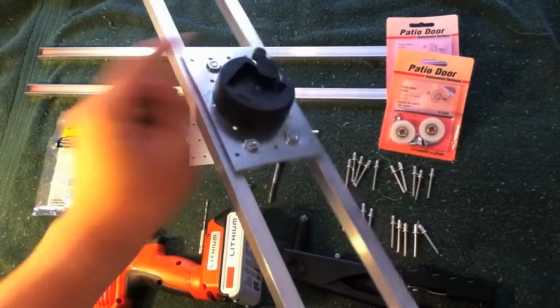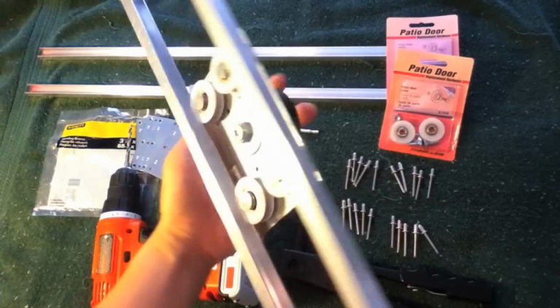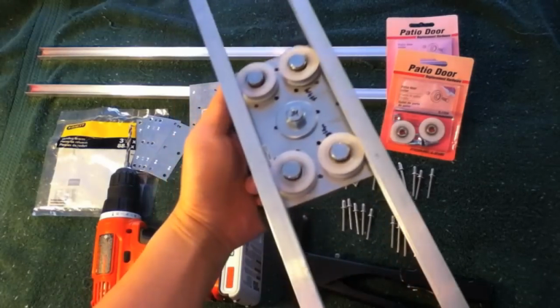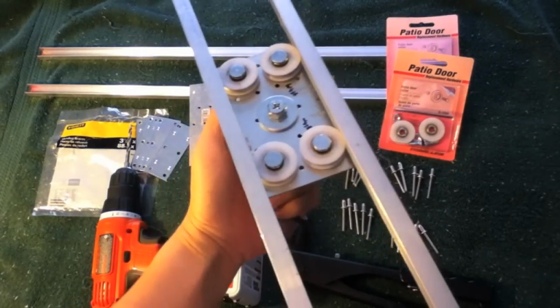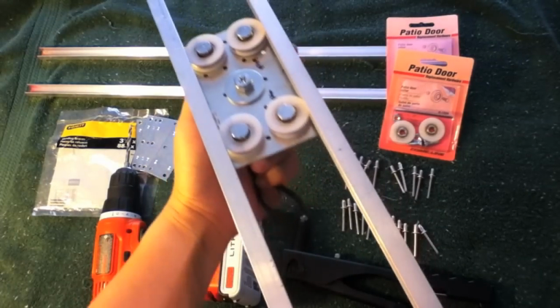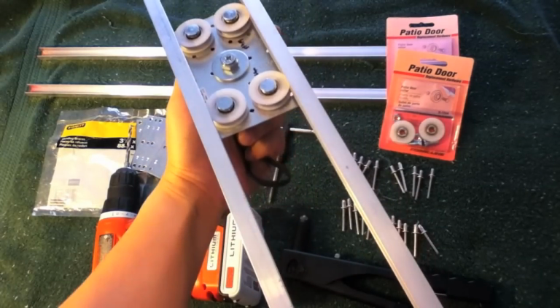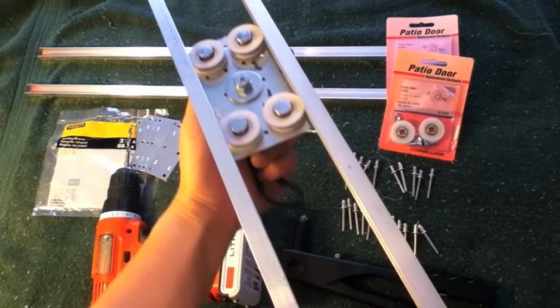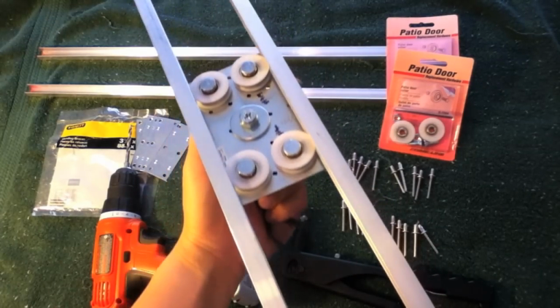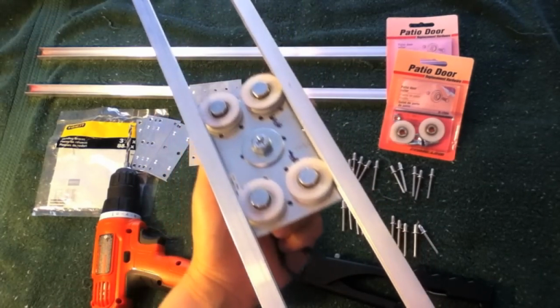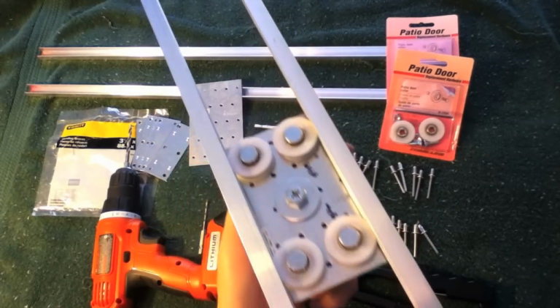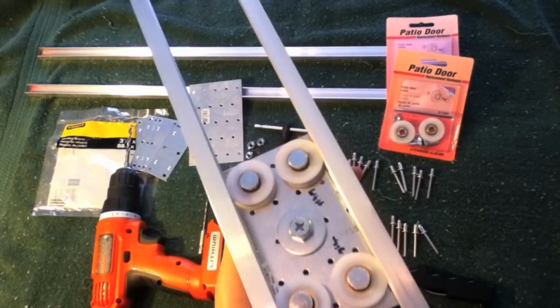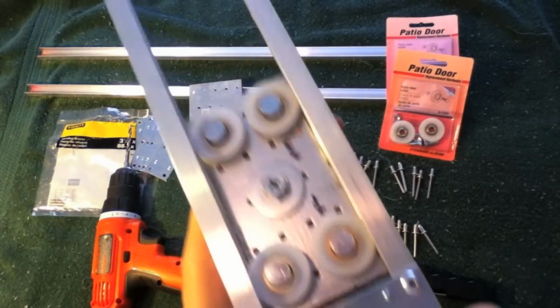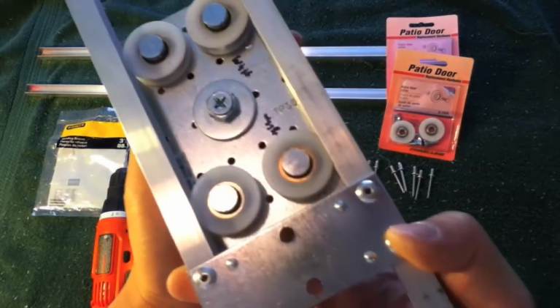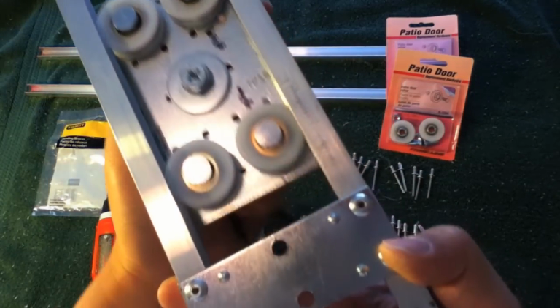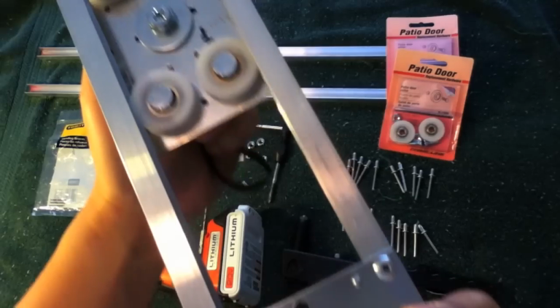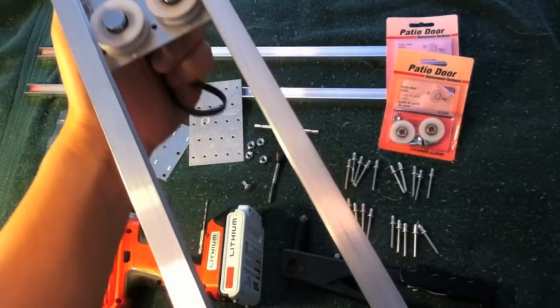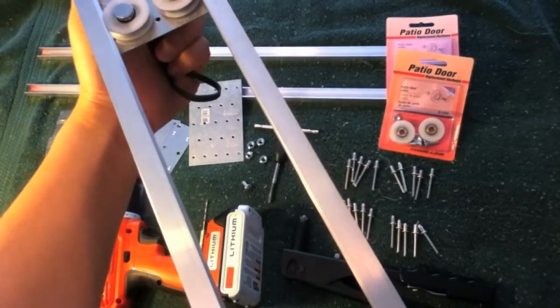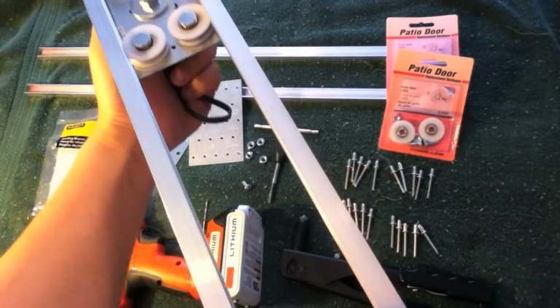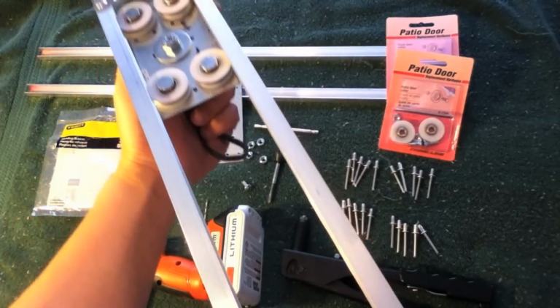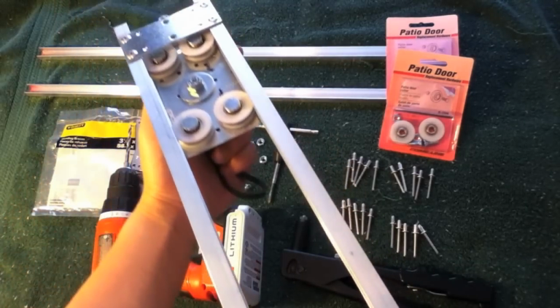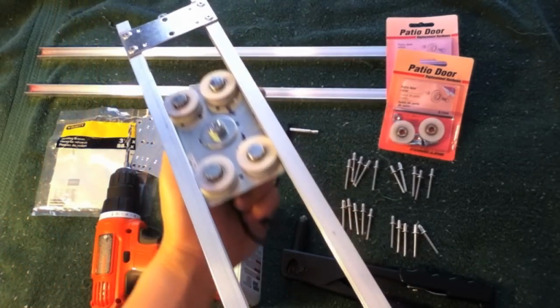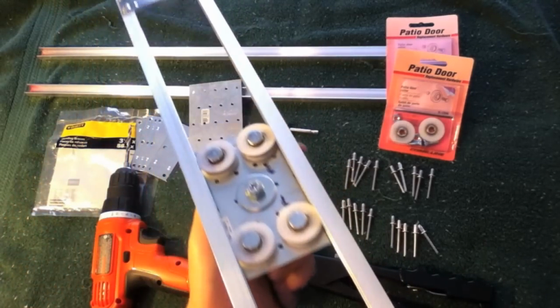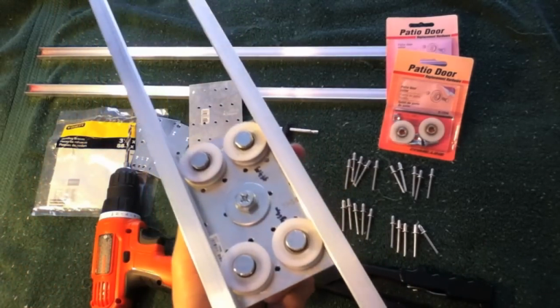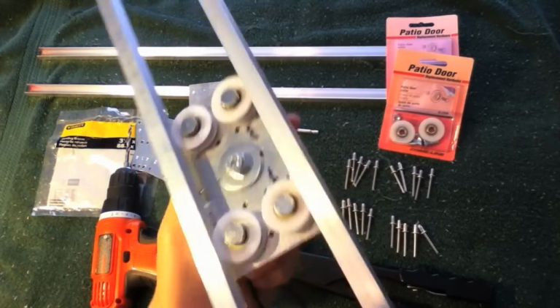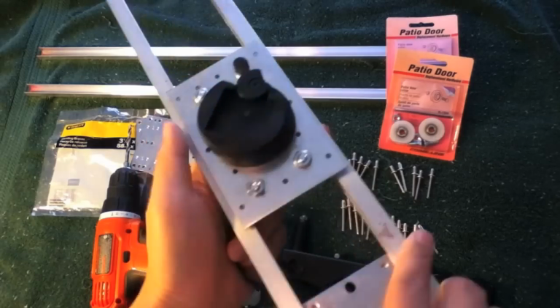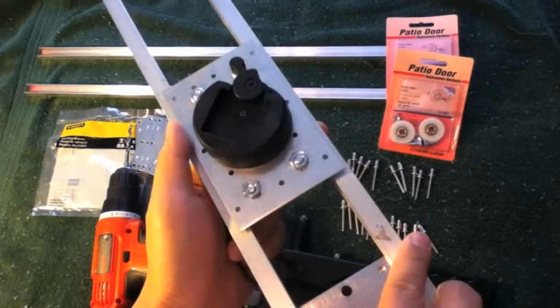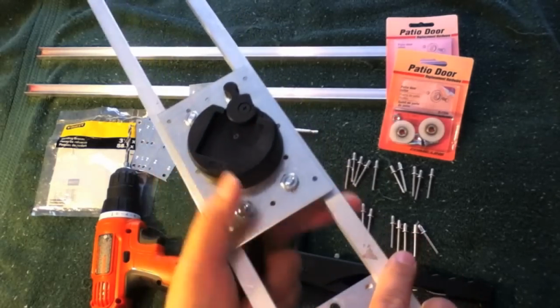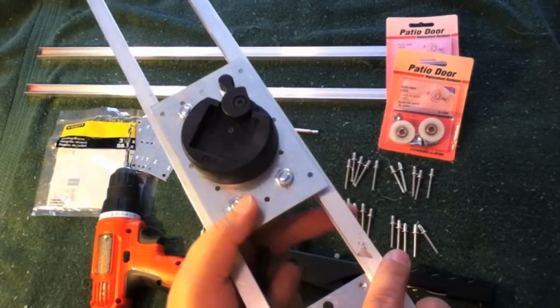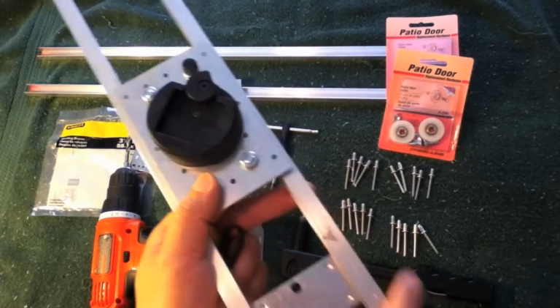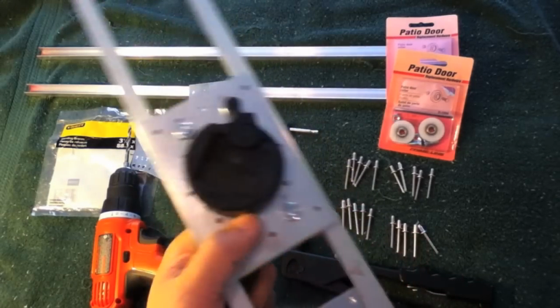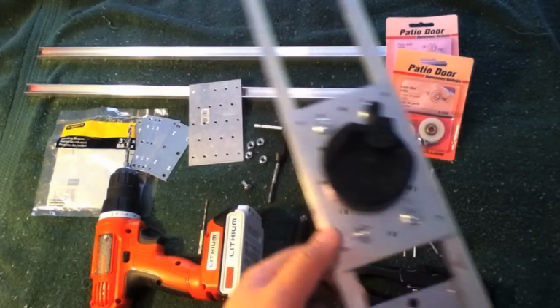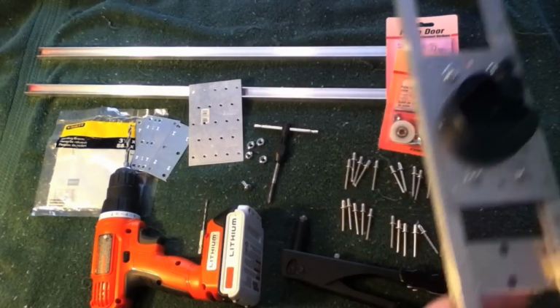And if you want to see it from the upside-down angle, you can see the roller wheels right there. Okay, cool — let's get to showing you how to make this.